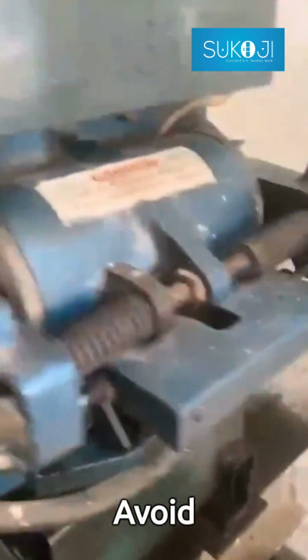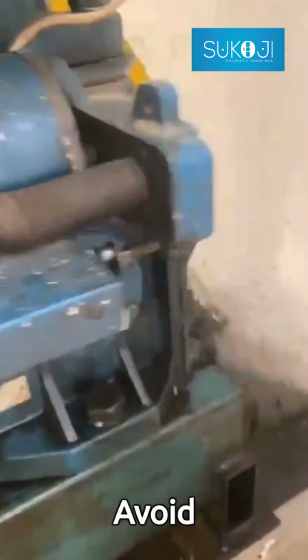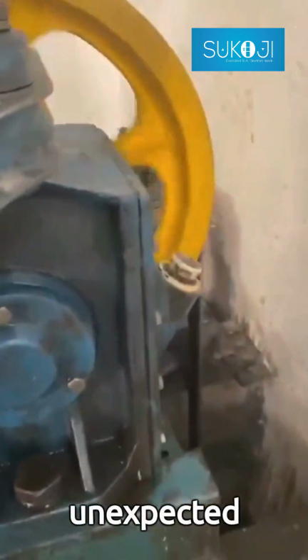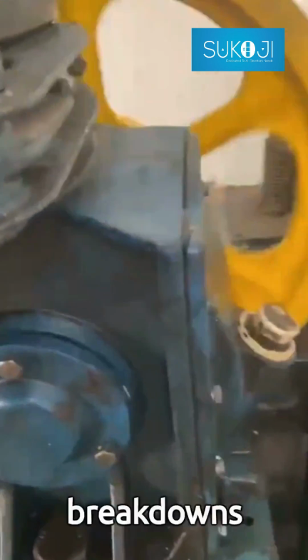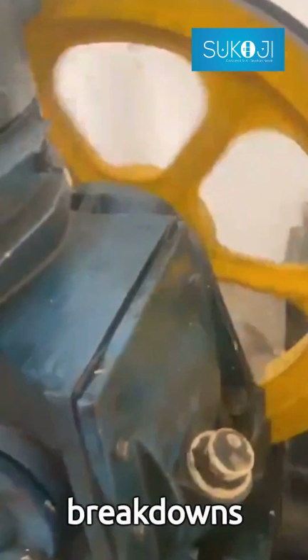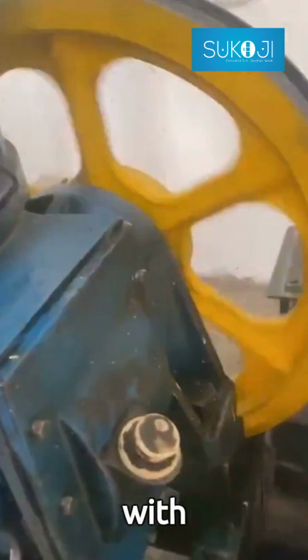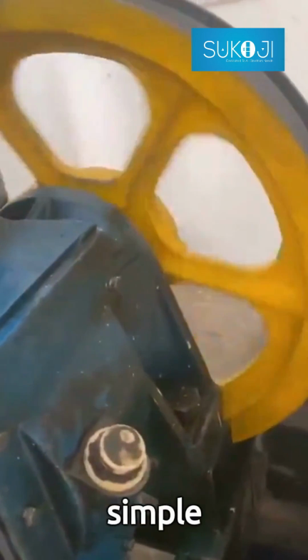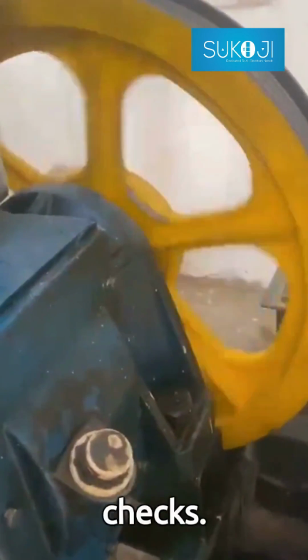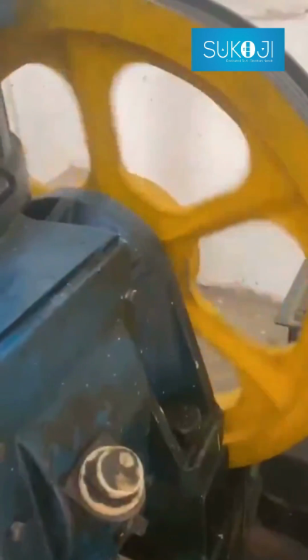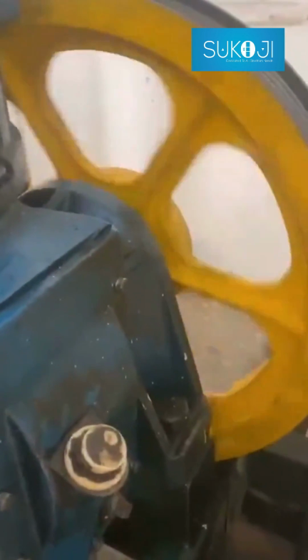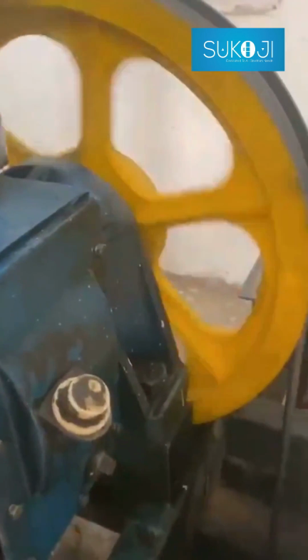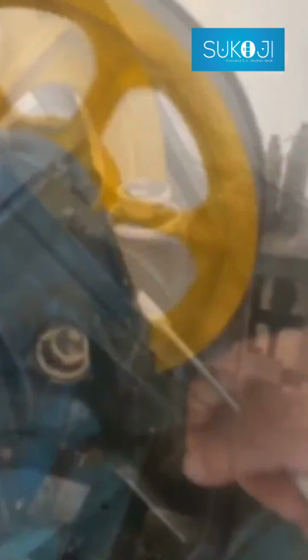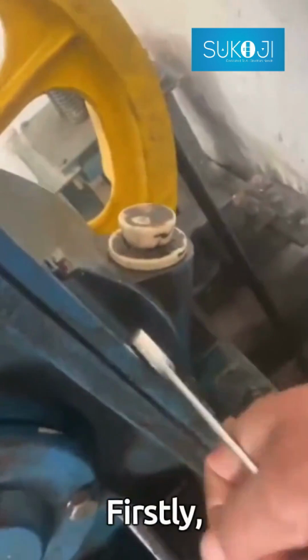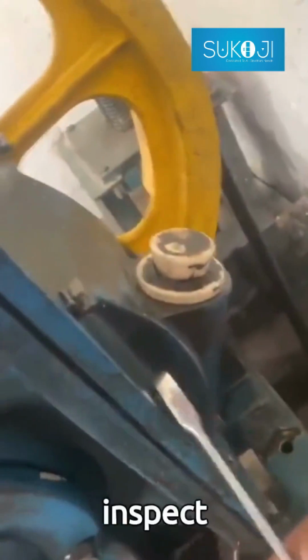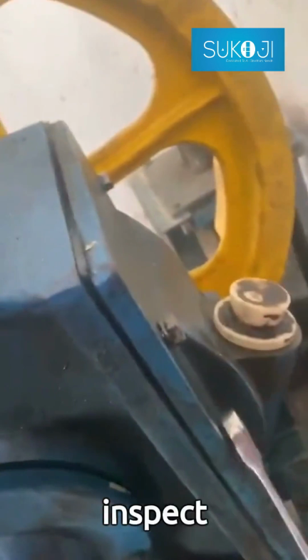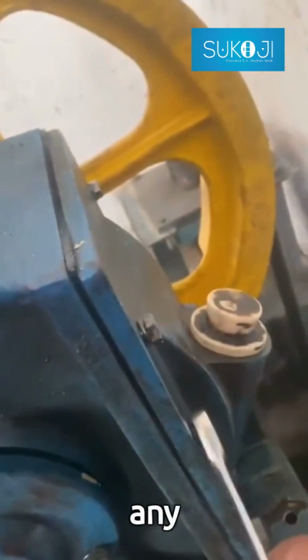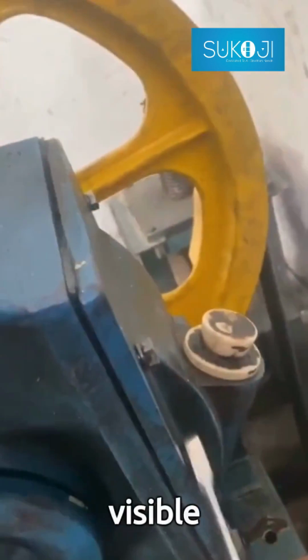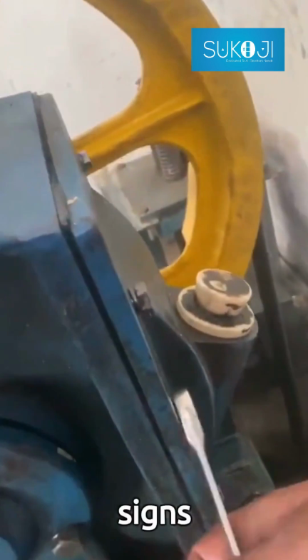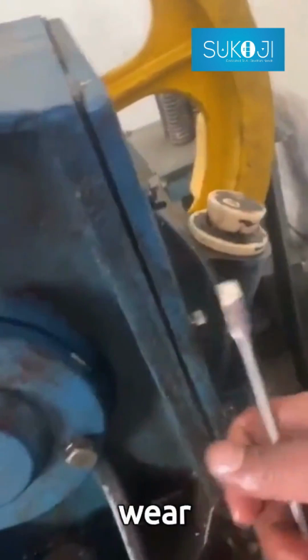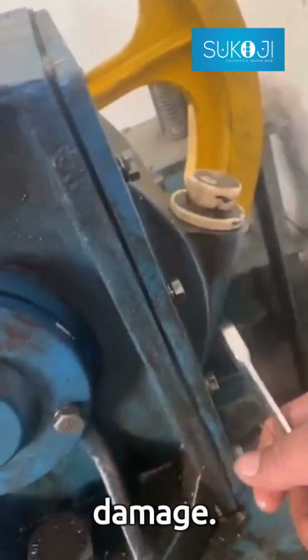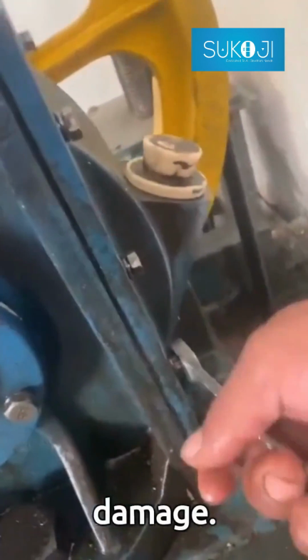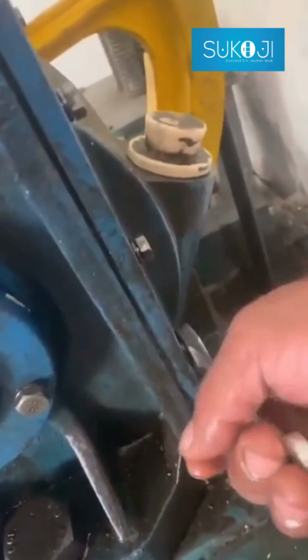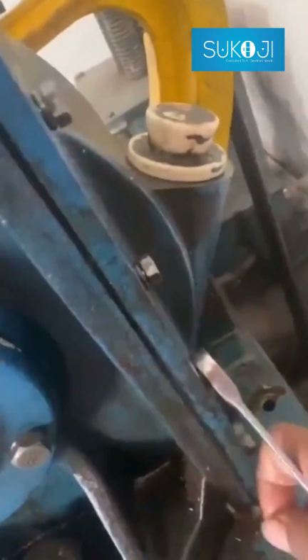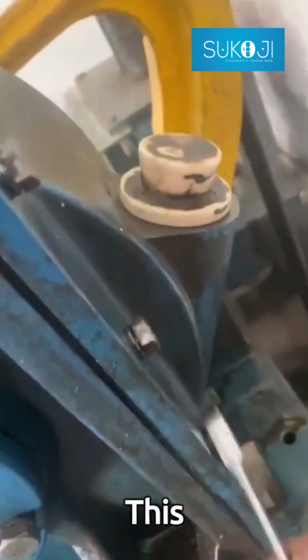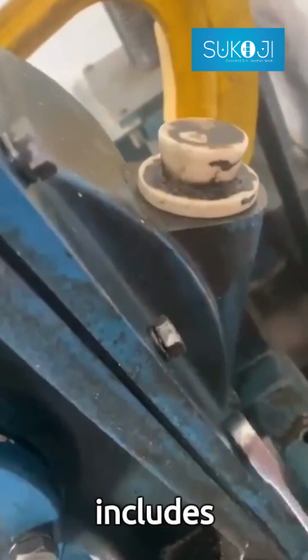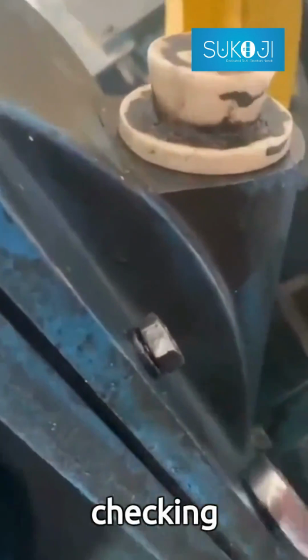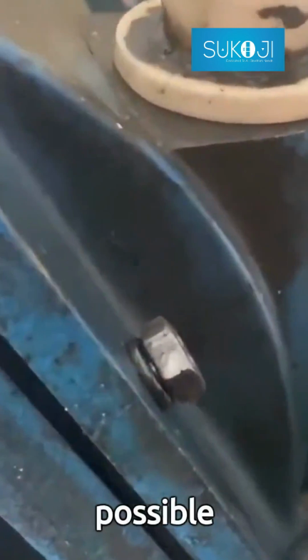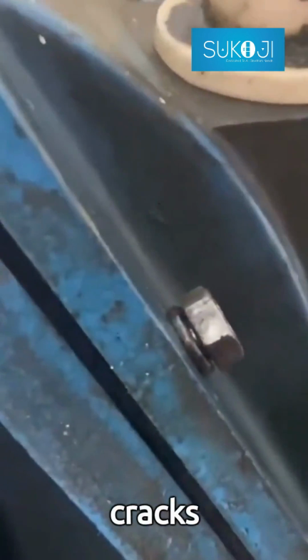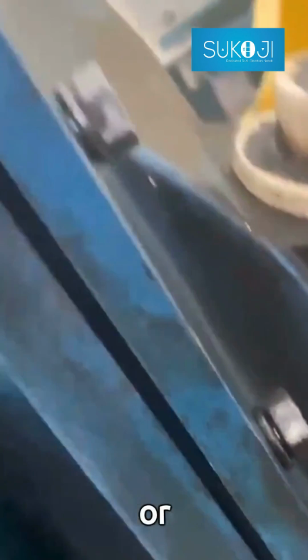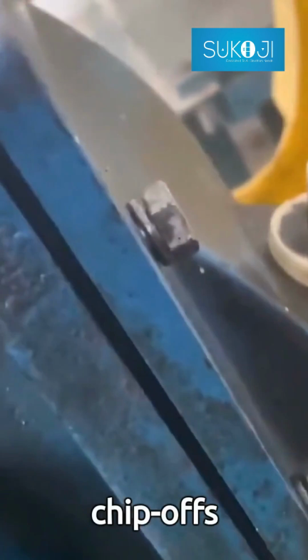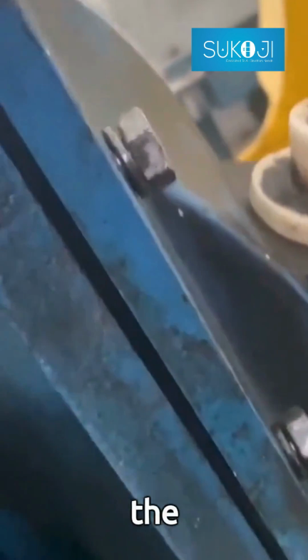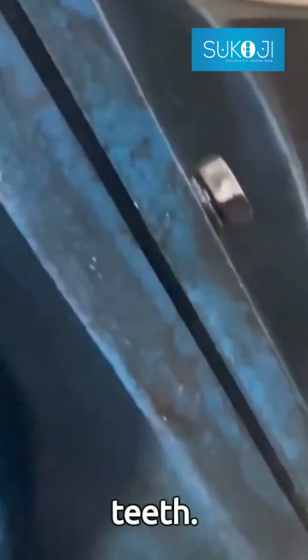Avoid unexpected breakdowns with these simple checks. Firstly, inspect for any visible signs of wear or damage. This includes checking for possible cracks or chip-offs on the gear's teeth.